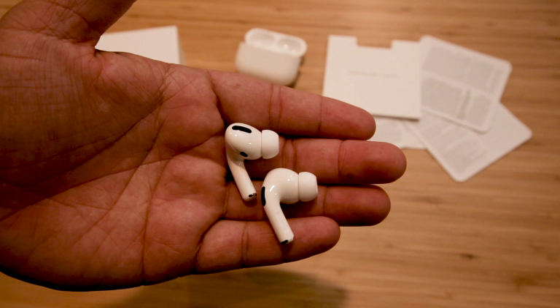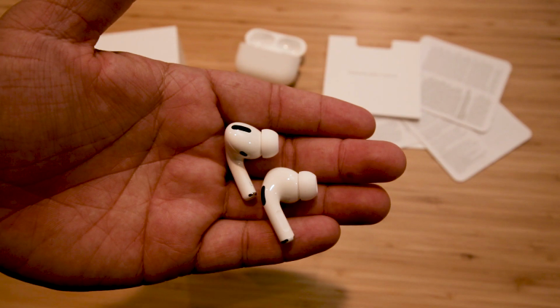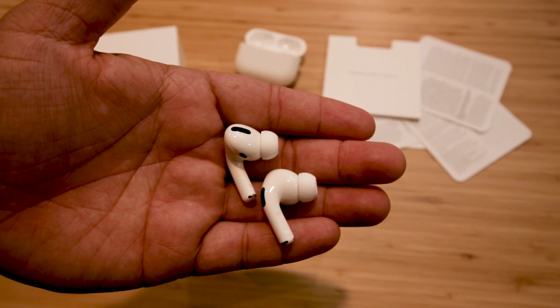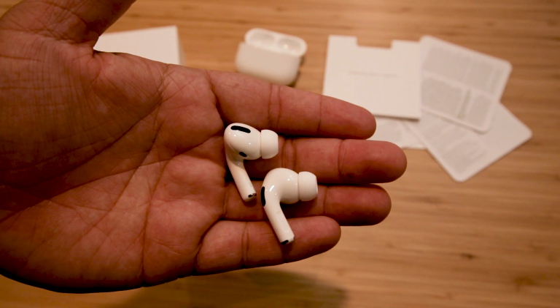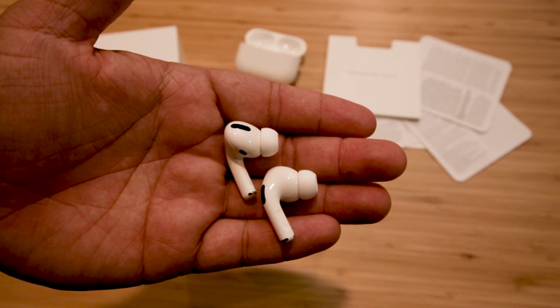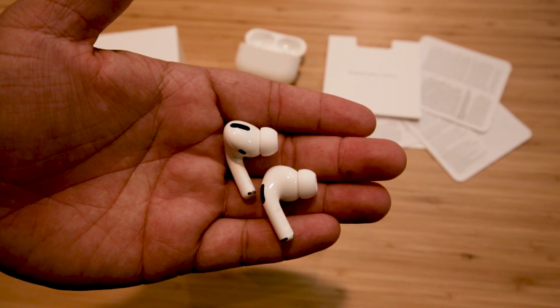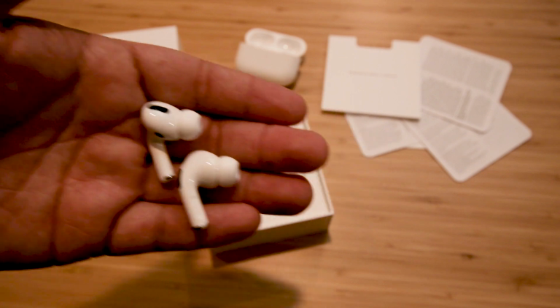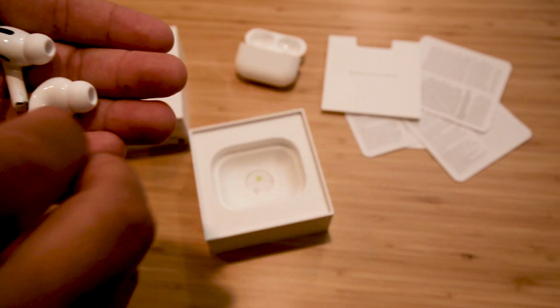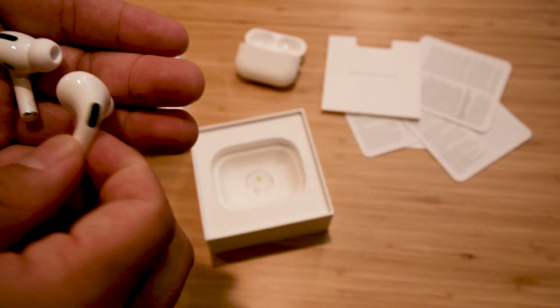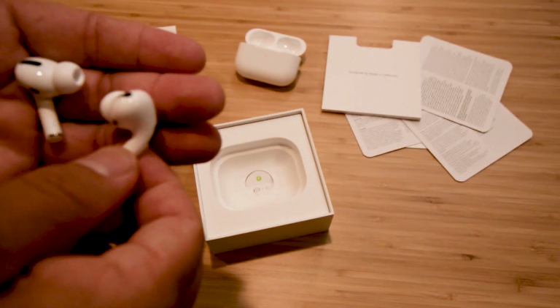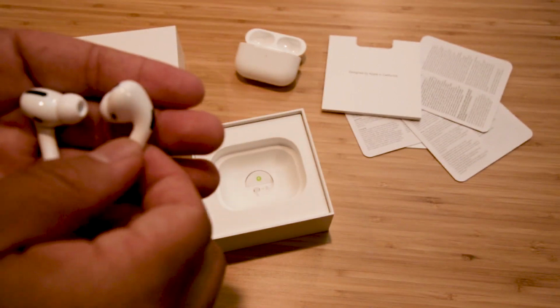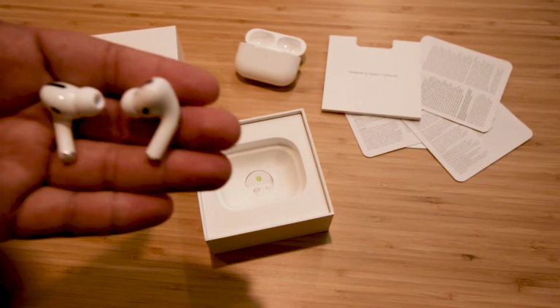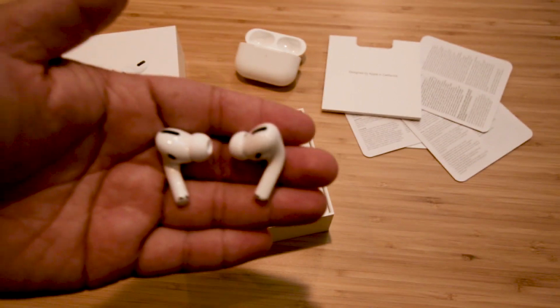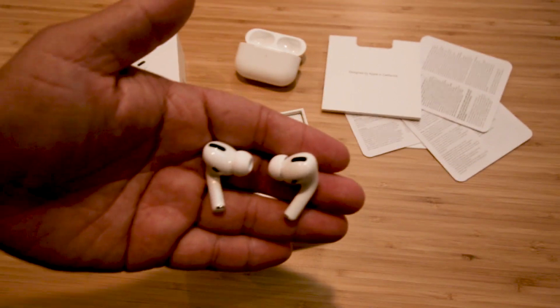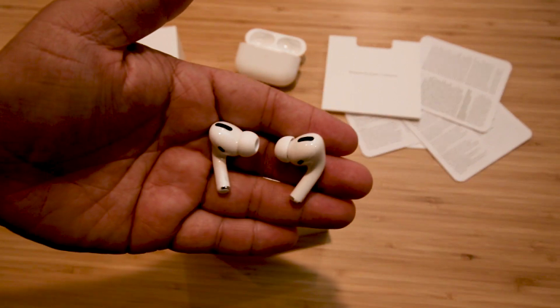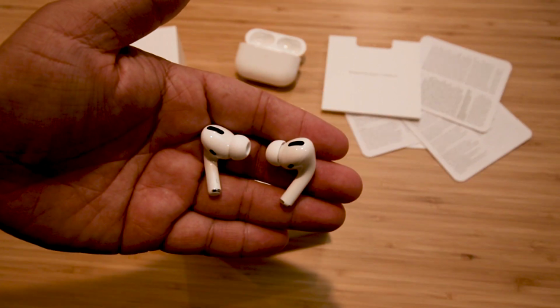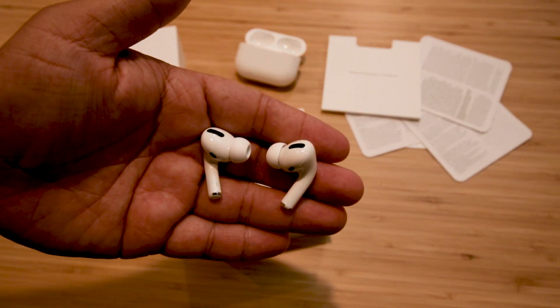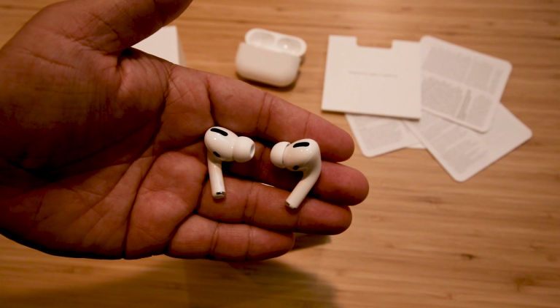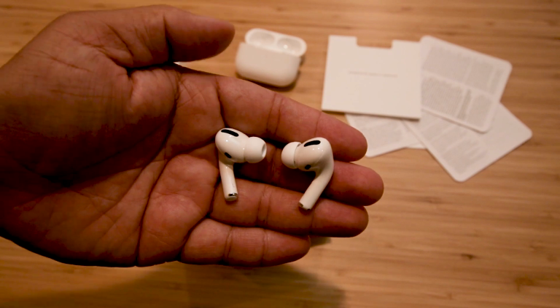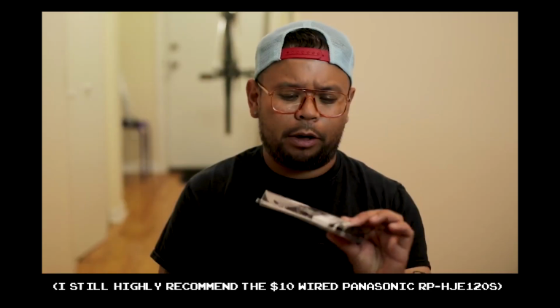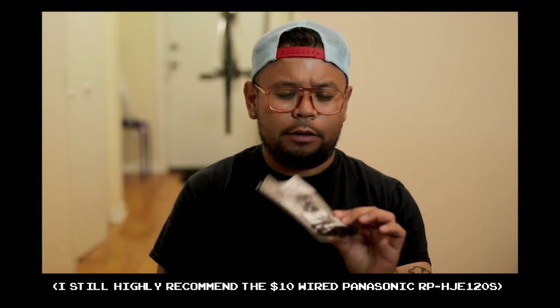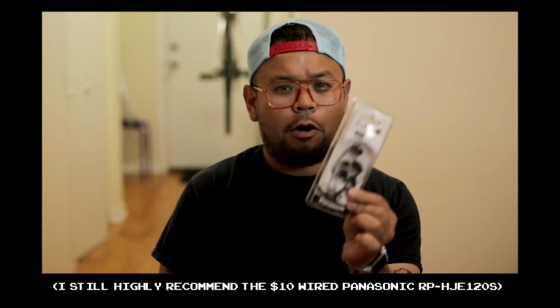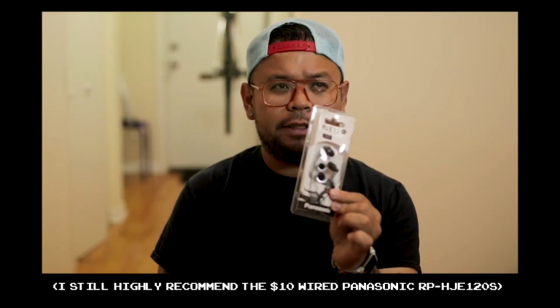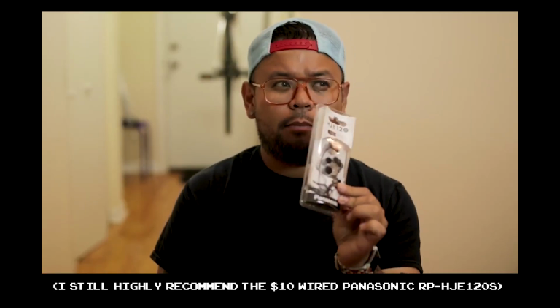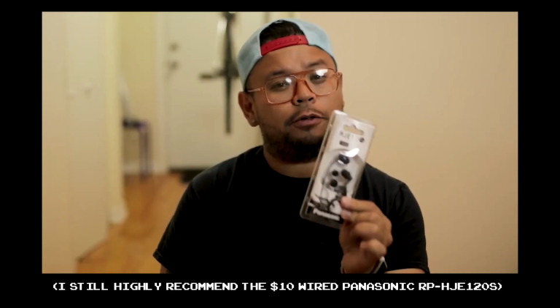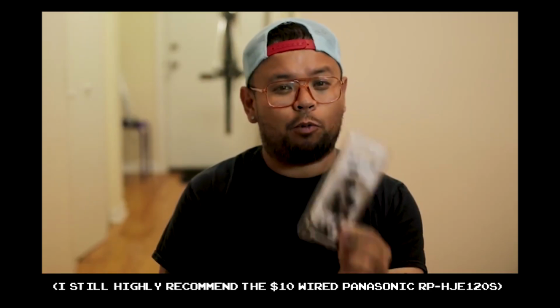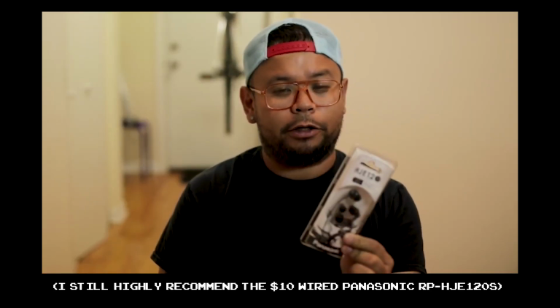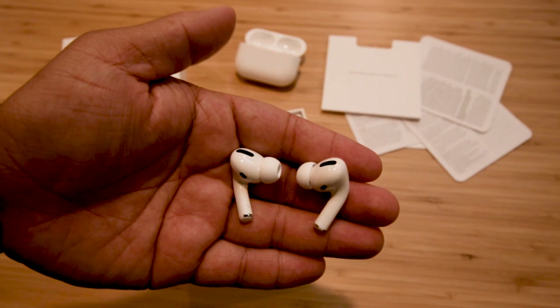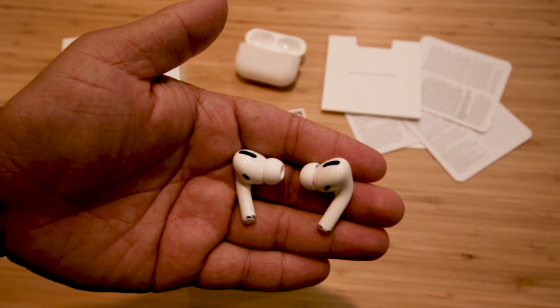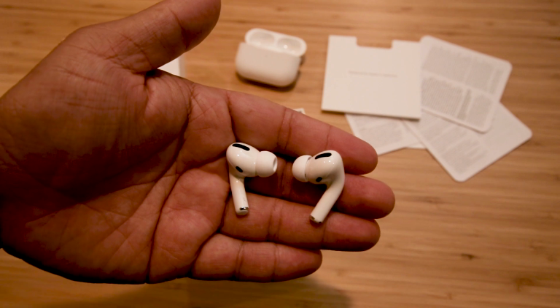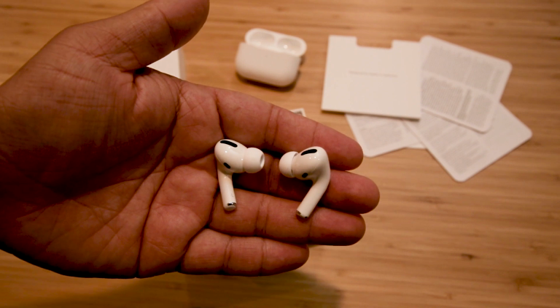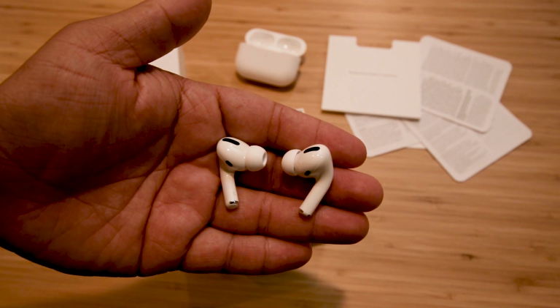These are the new AirPods Pro. They're $250, and they're also the most expensive pair of earbuds I've ever owned. I've usually stuck to $10 wired earbuds, and they've done me fine, but as a wireless solution, this is pretty legit.